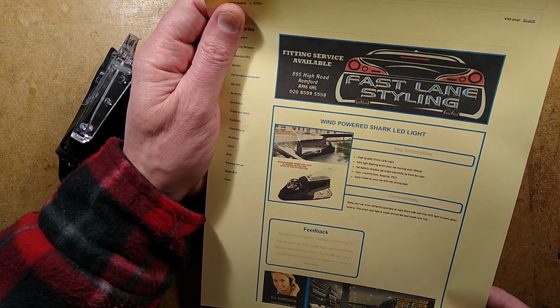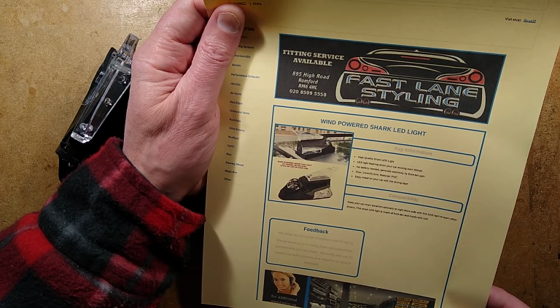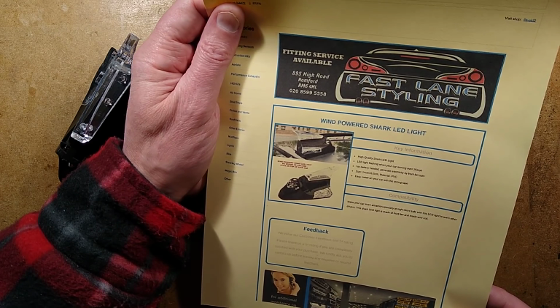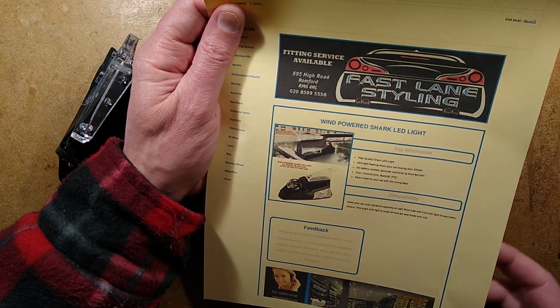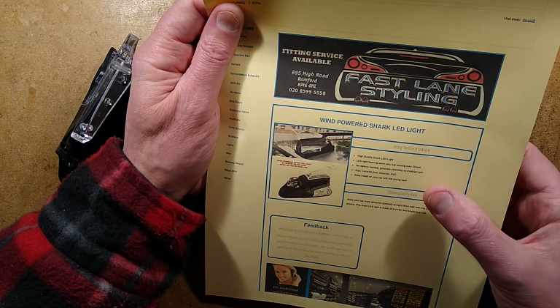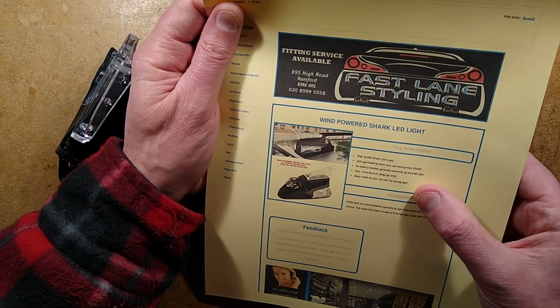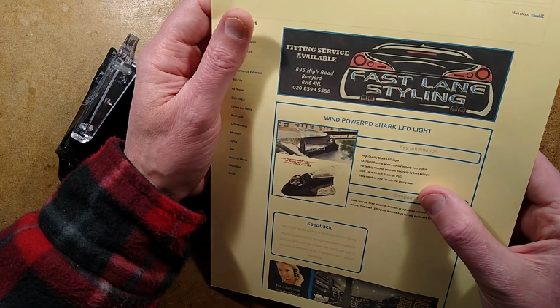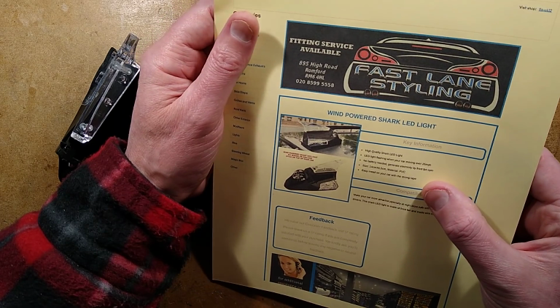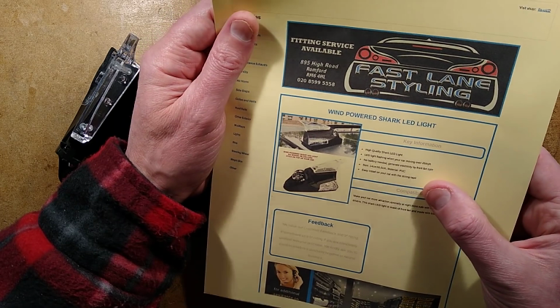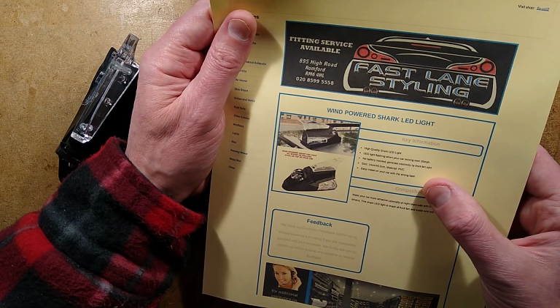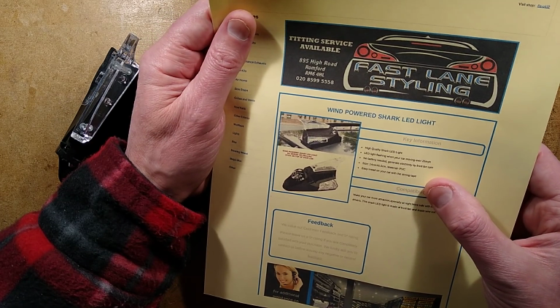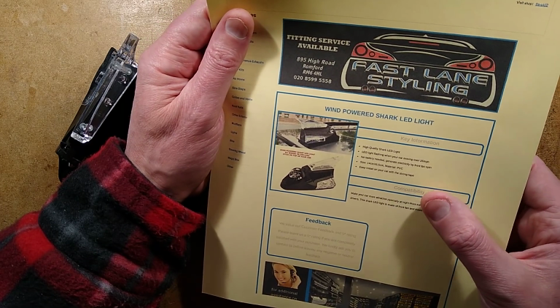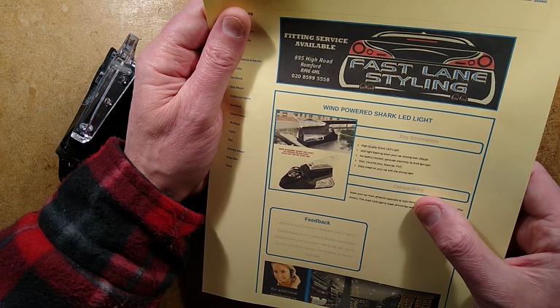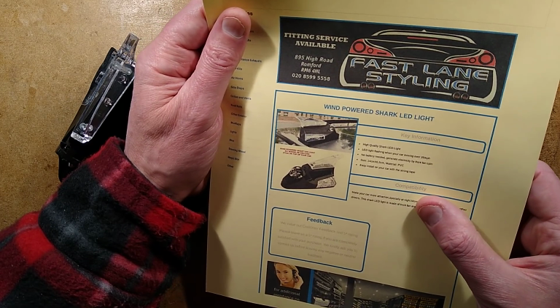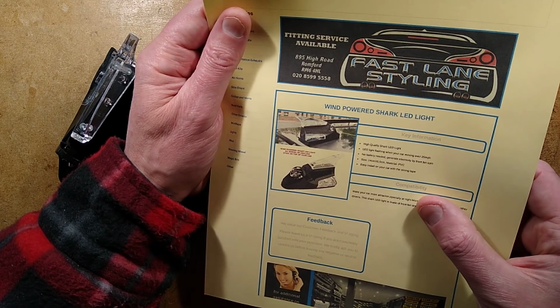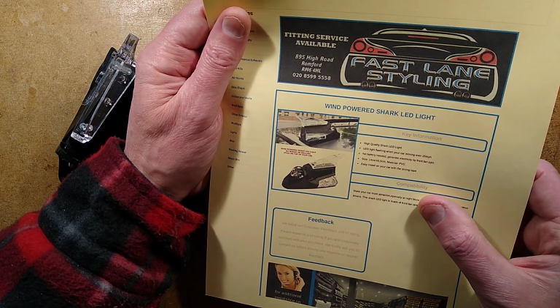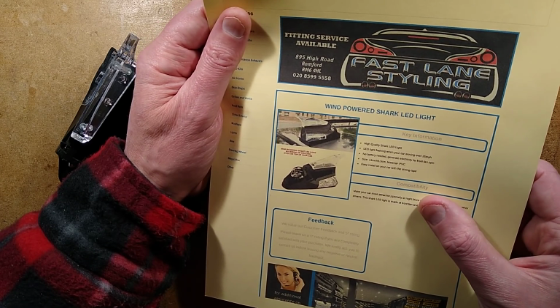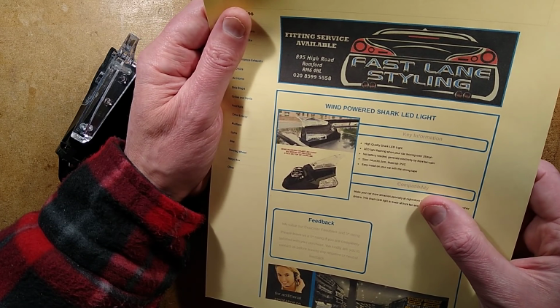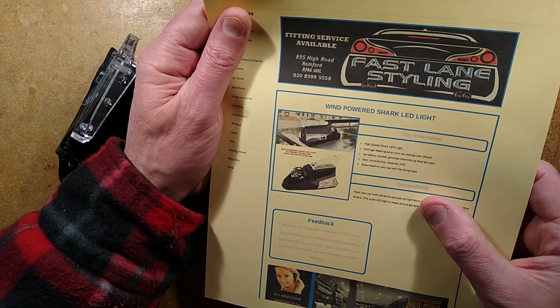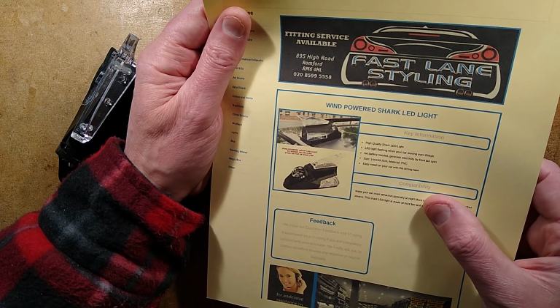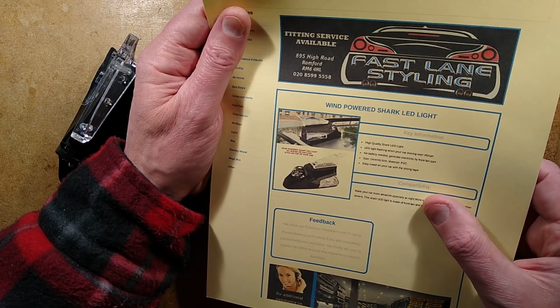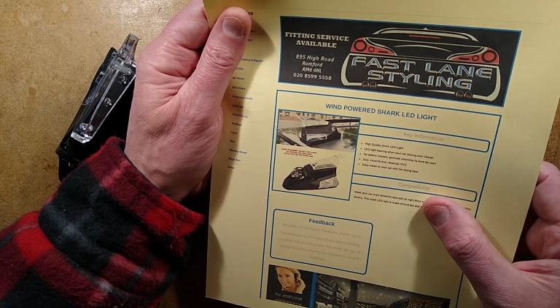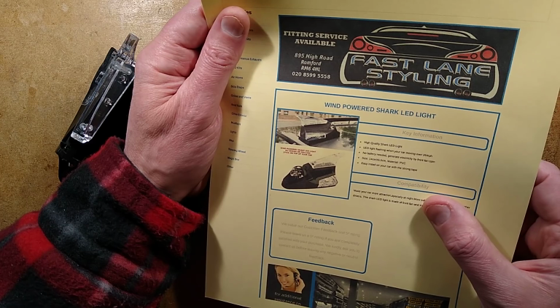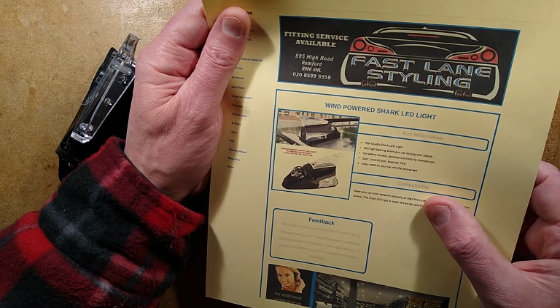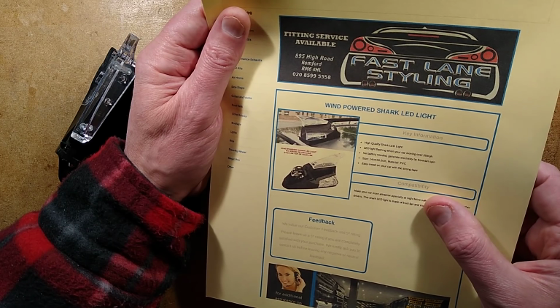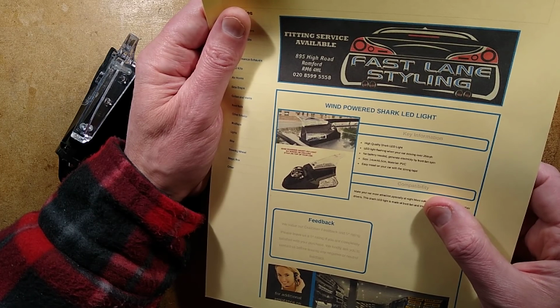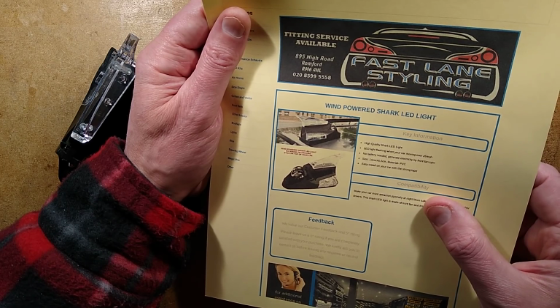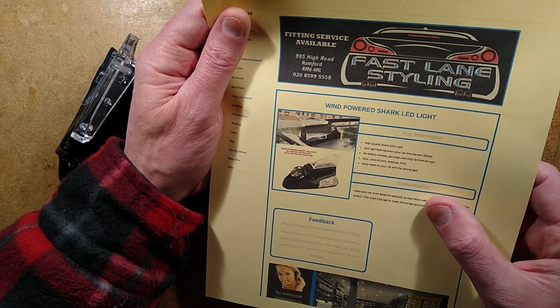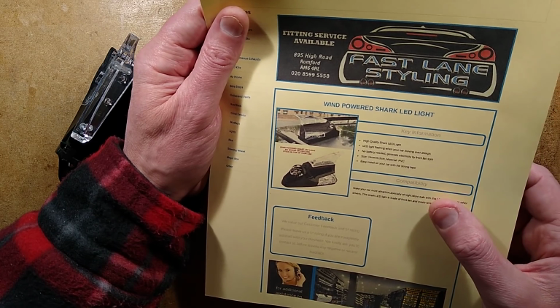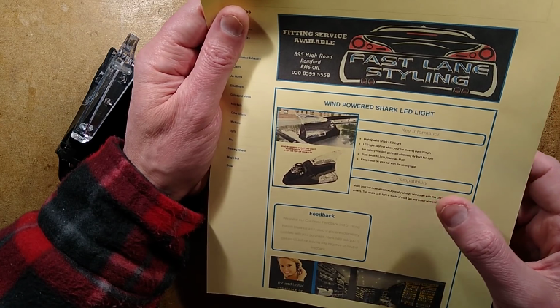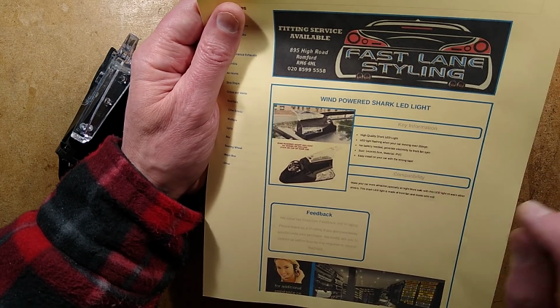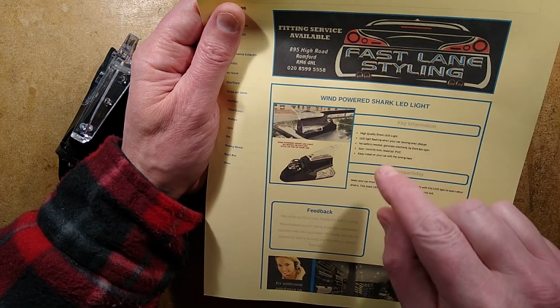'No battery needed. Generates electricity by front fan spin. Size: 14 by 6.5cm. Material: PVC. Easy install on your car with strong tape.' It goes on with double-sided tape.